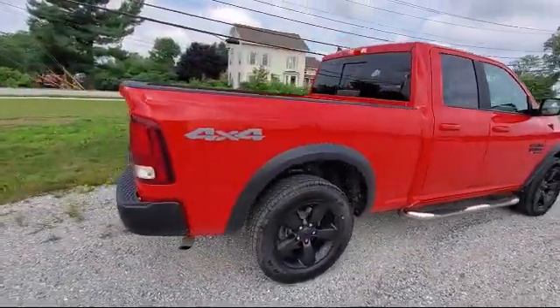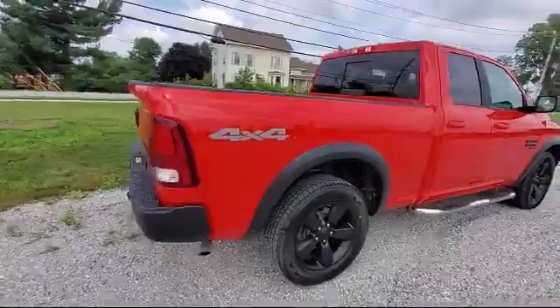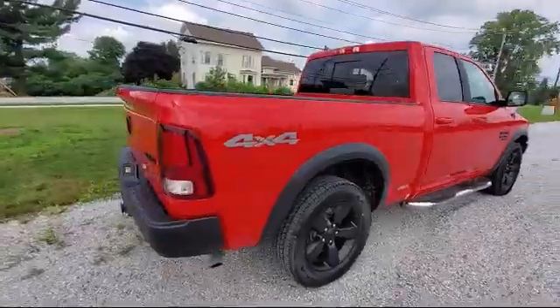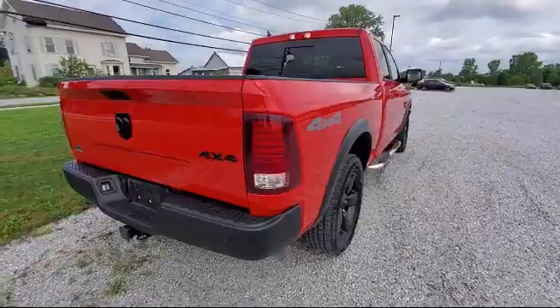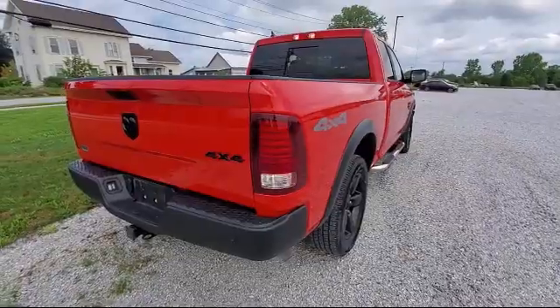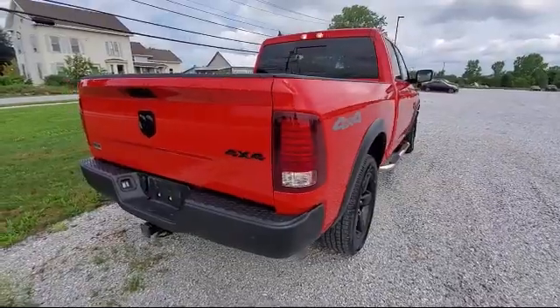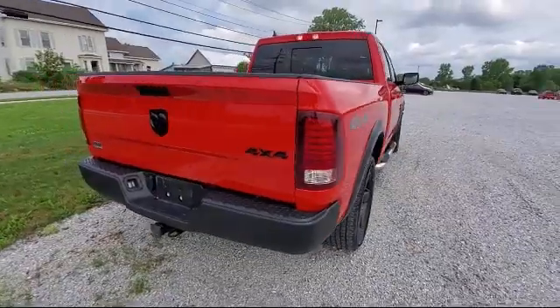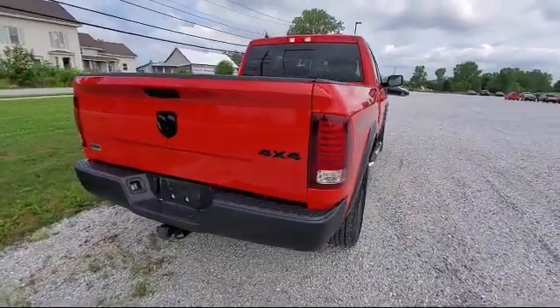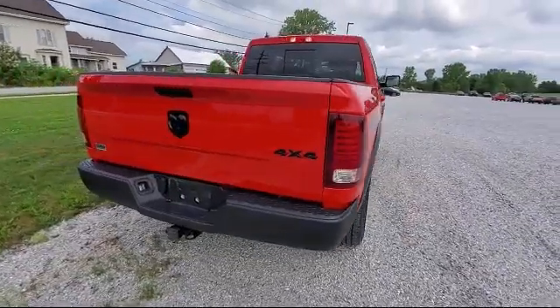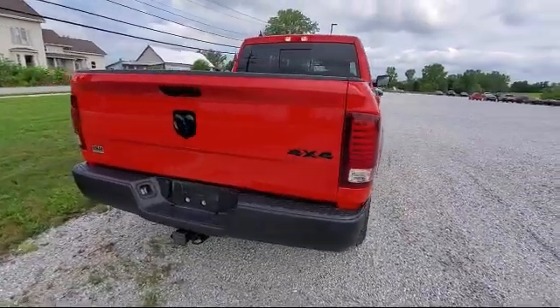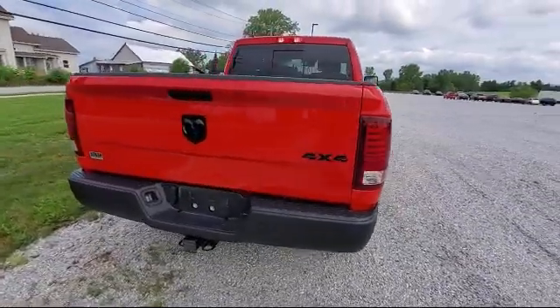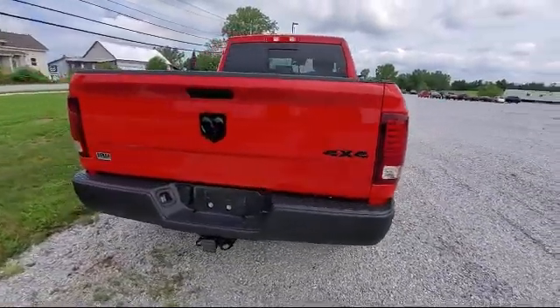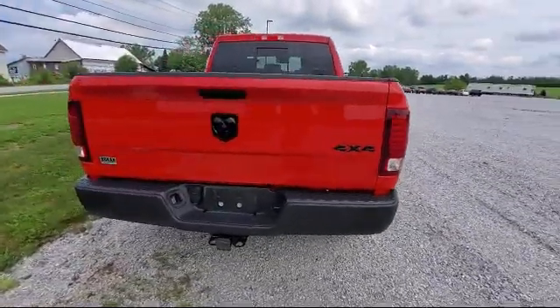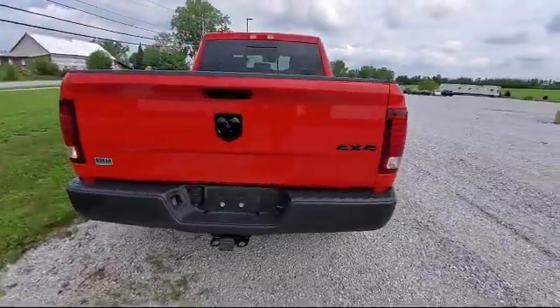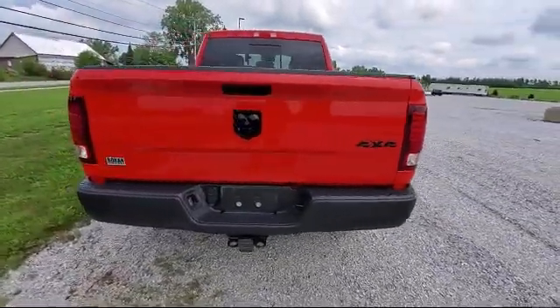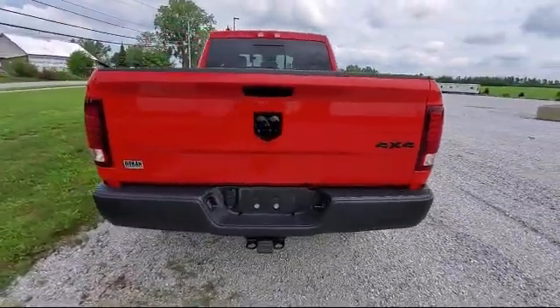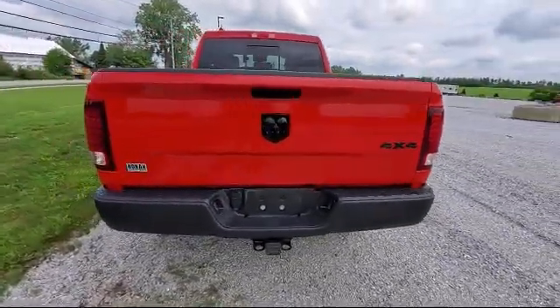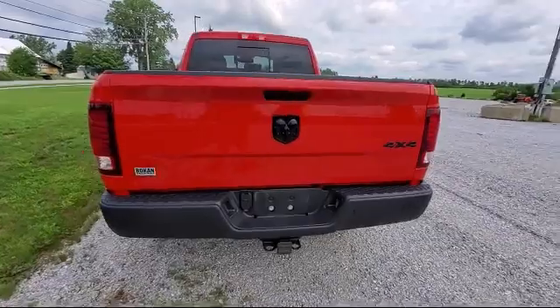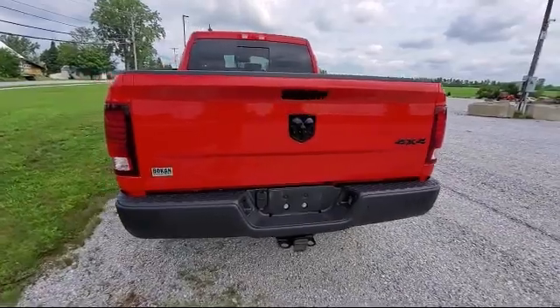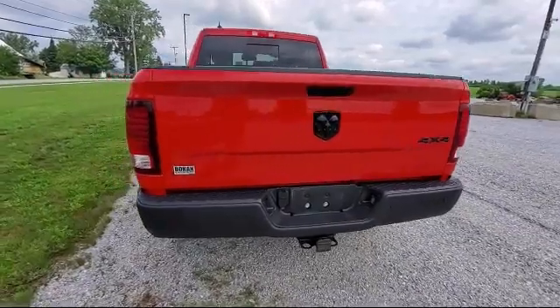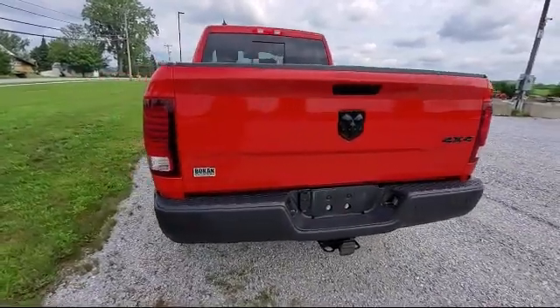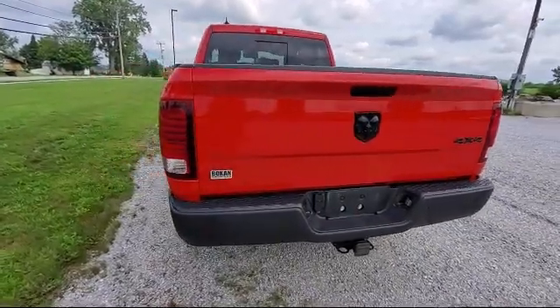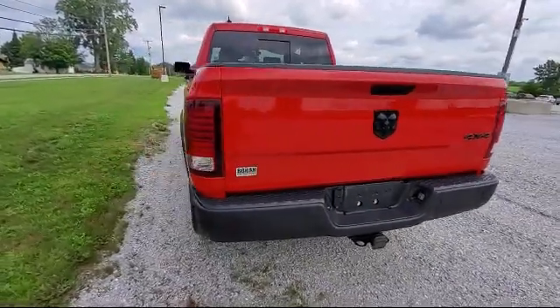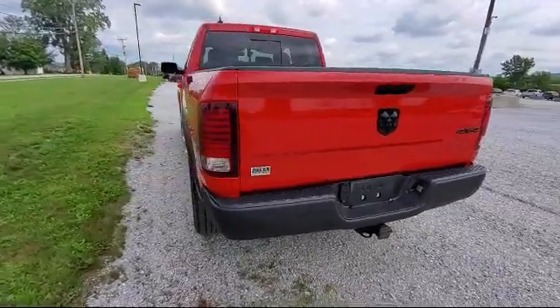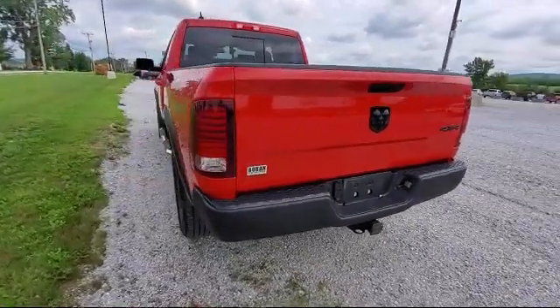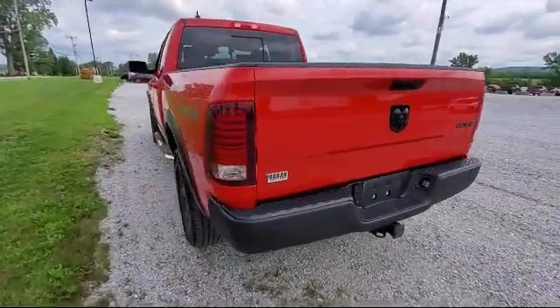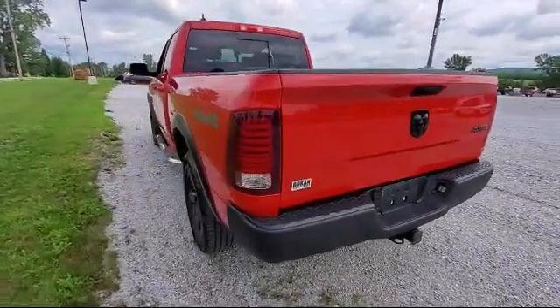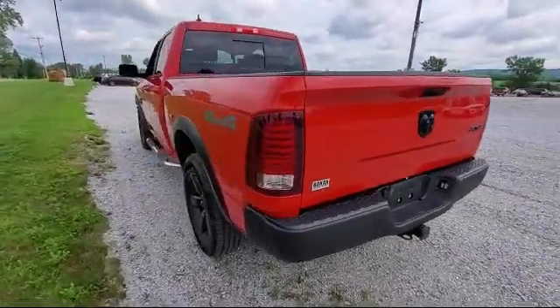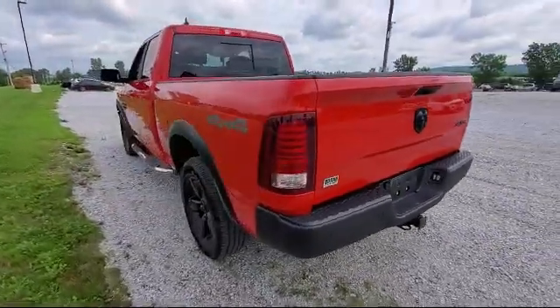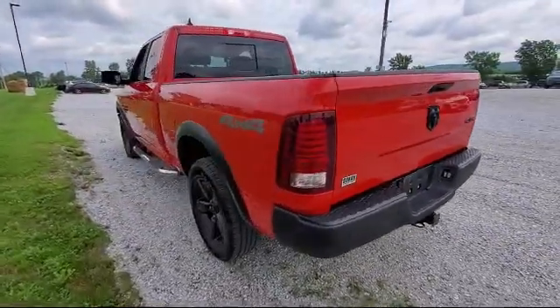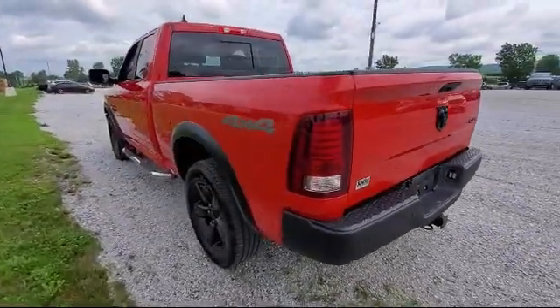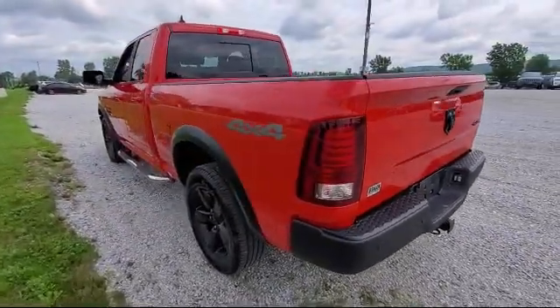It also features a Tire Pressure Monitoring System, 8.4-inch touchscreen display, HD radio, Apple CarPlay, and has less than 15,000 miles on the odometer.